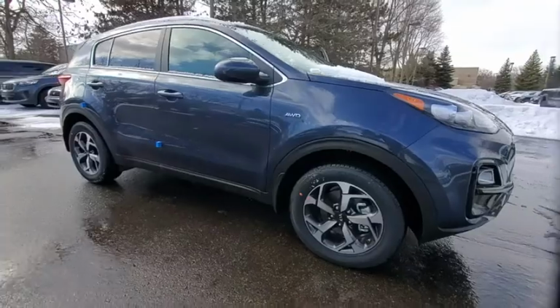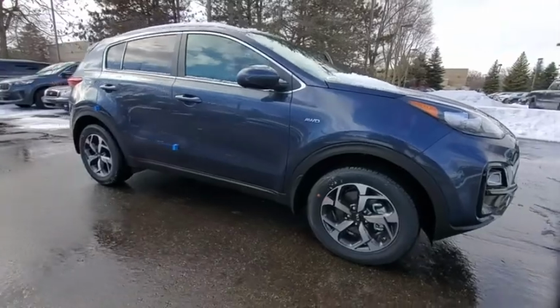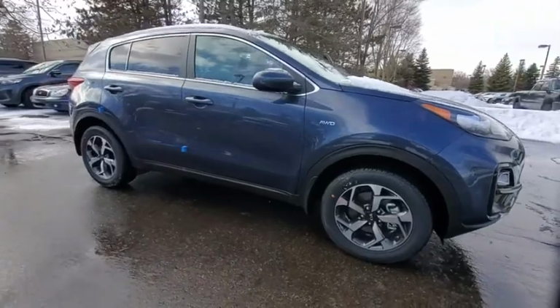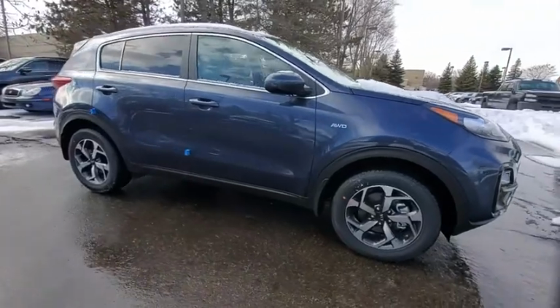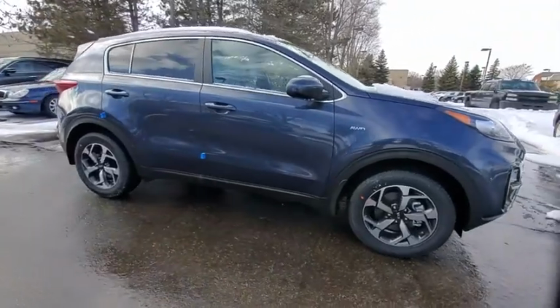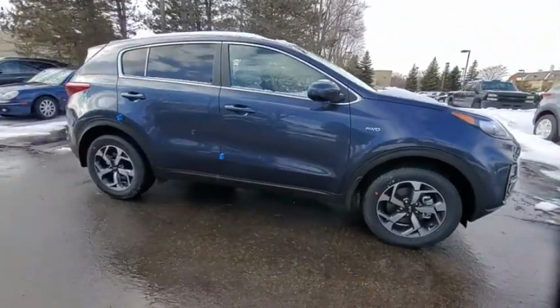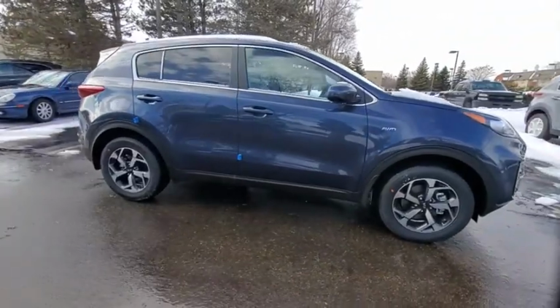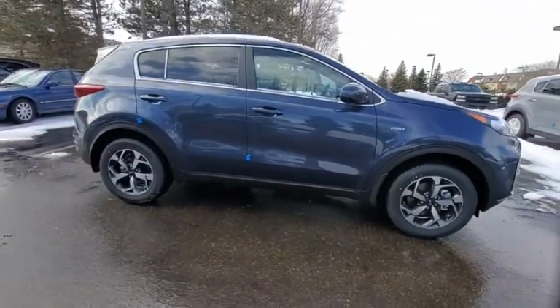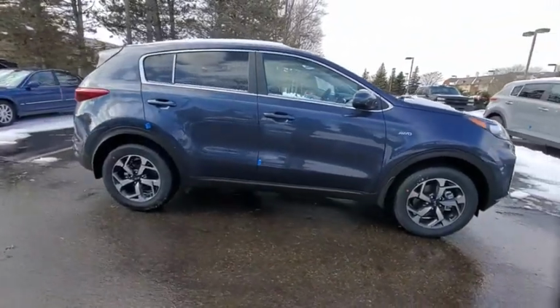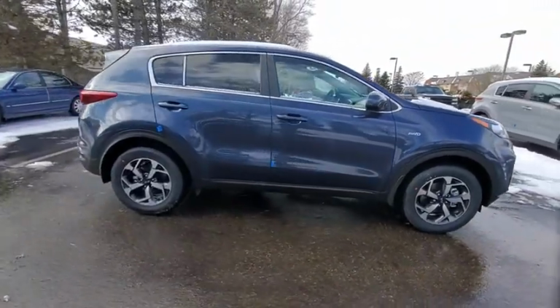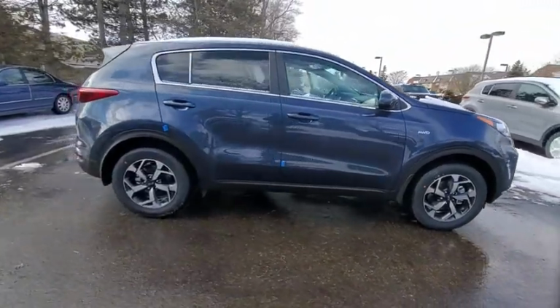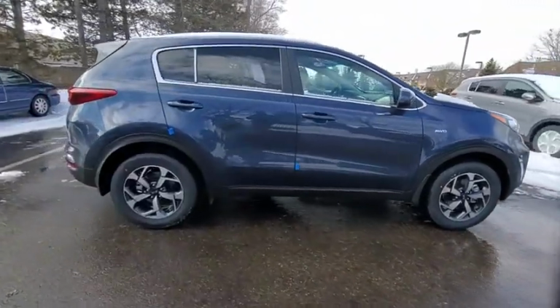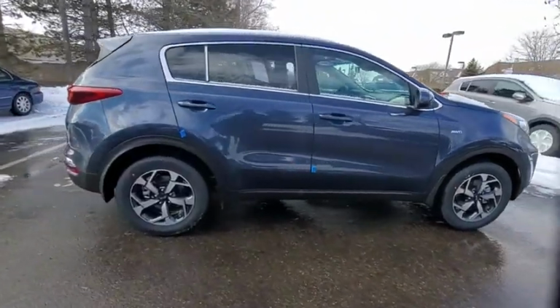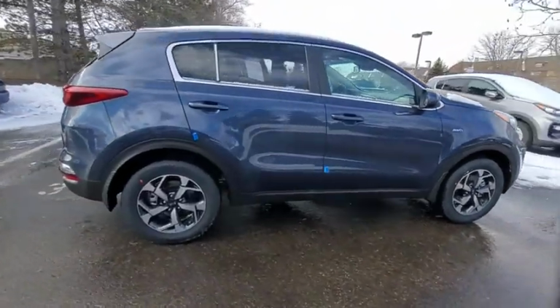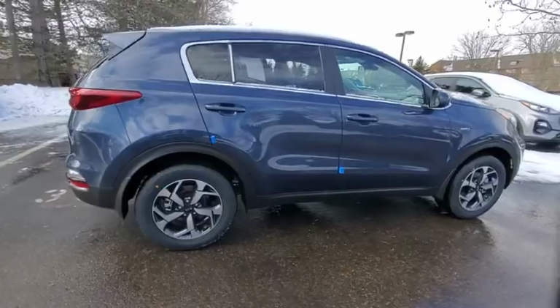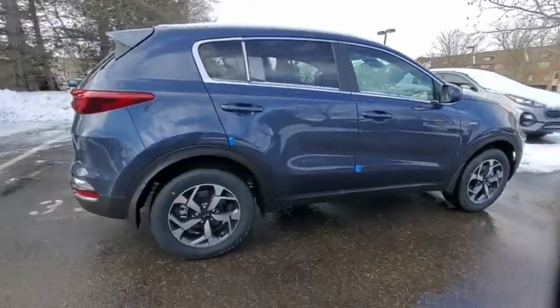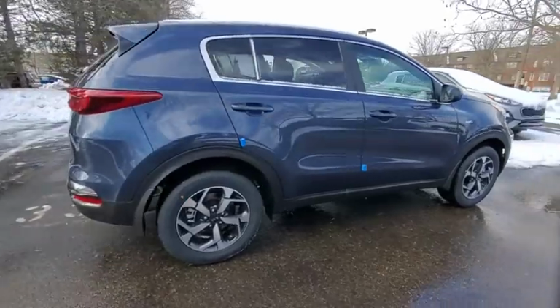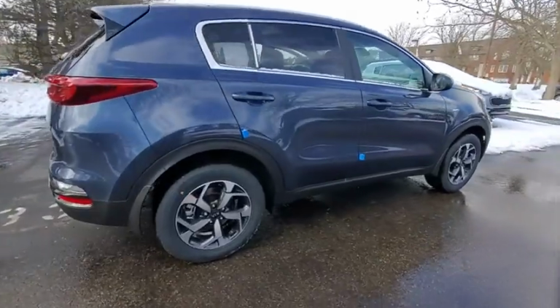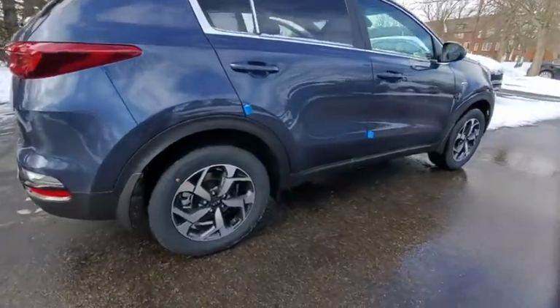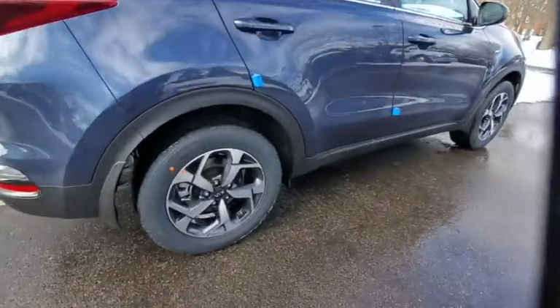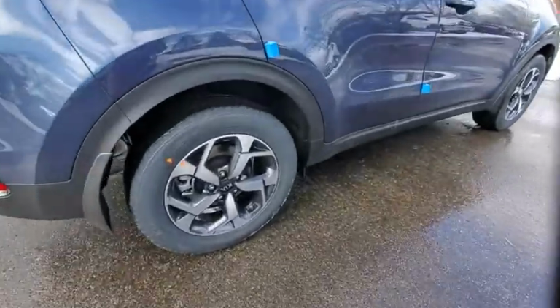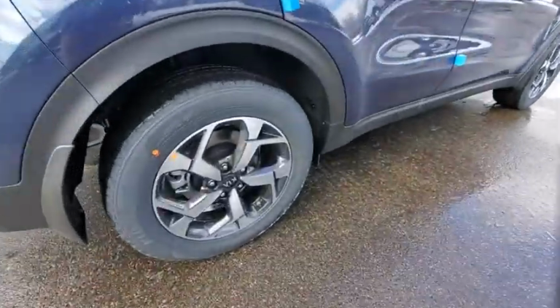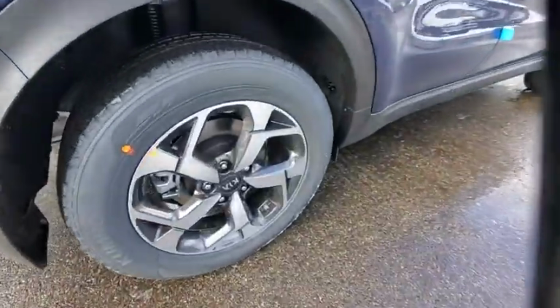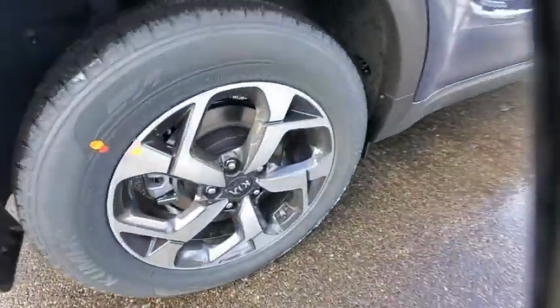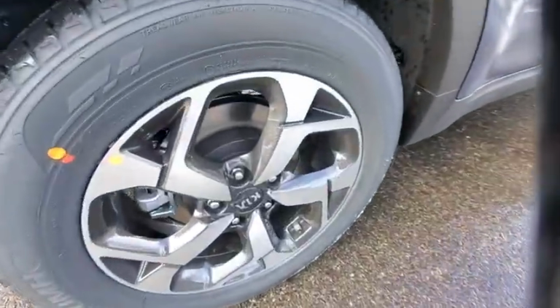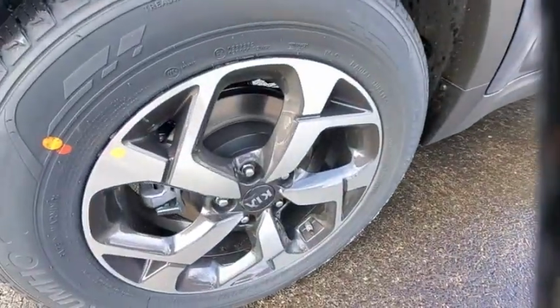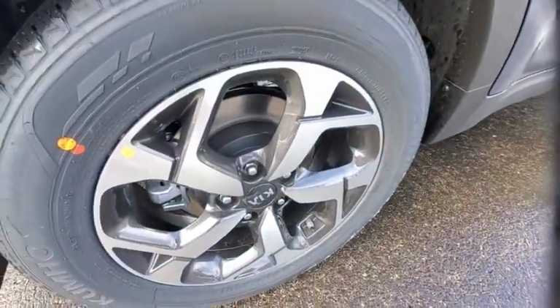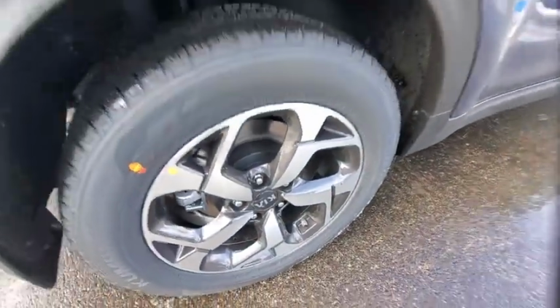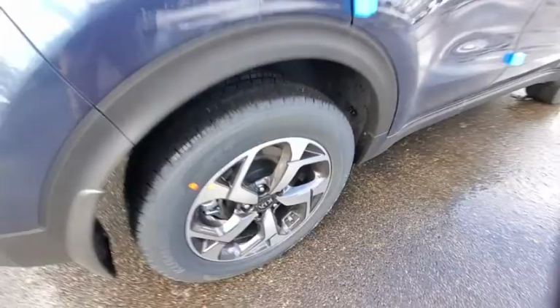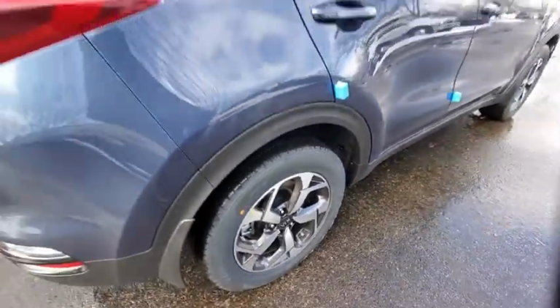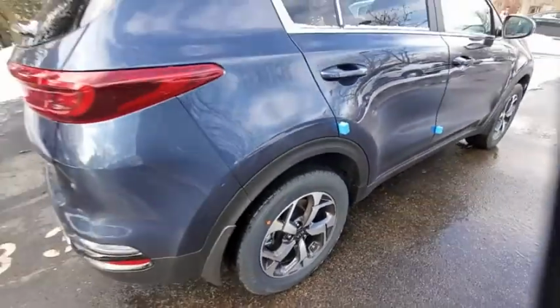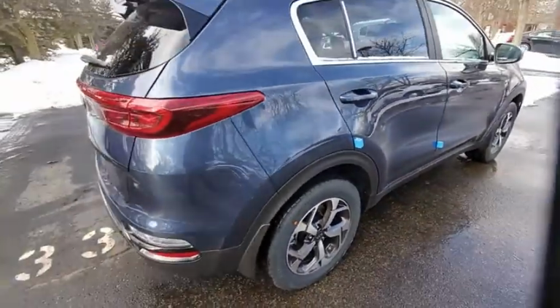Stop by and take a look at the 2021 Kia Sportage. With its sleek and stylish exterior and its roomy, feature-laden interior, the Sportage both looks good and performs well on the road.